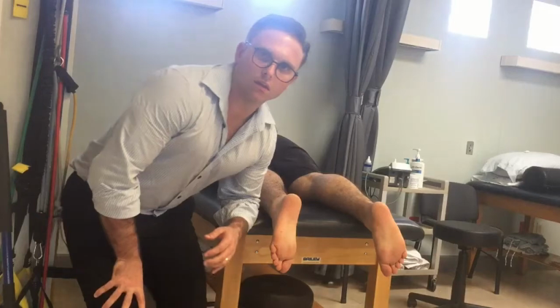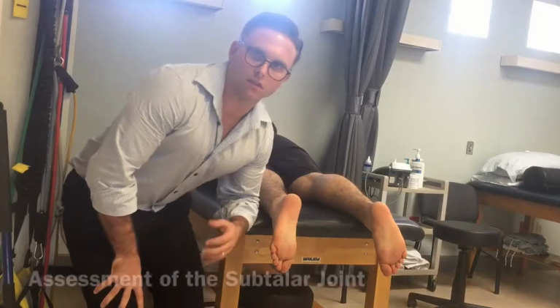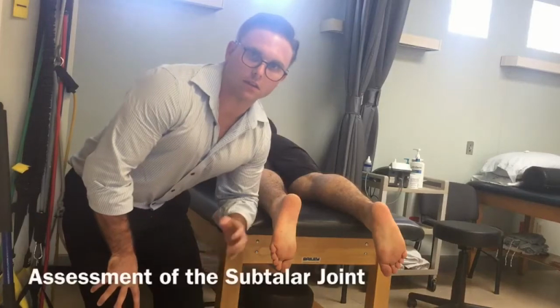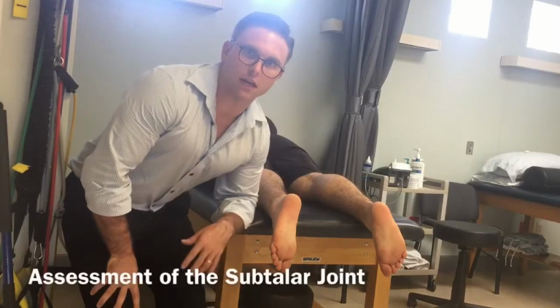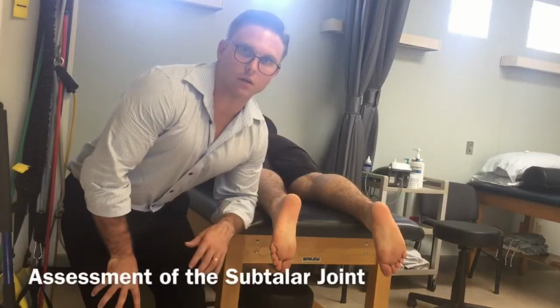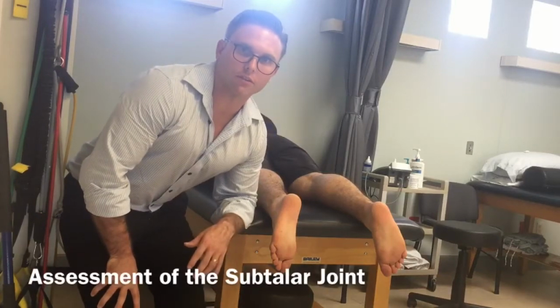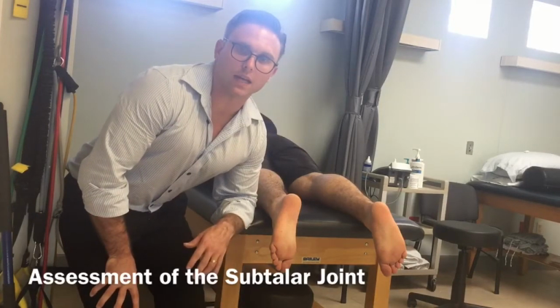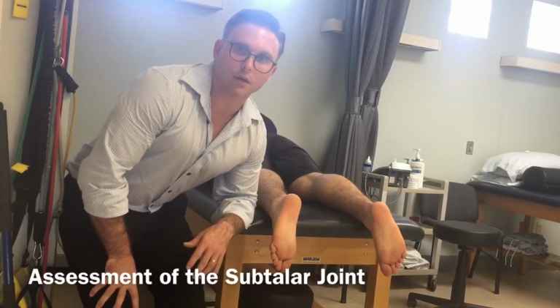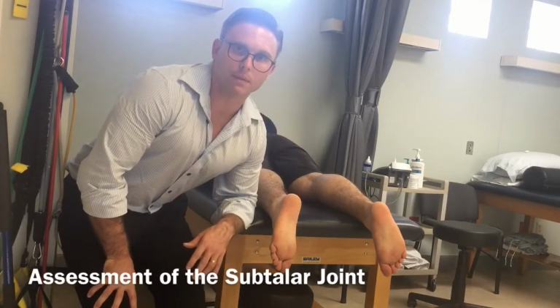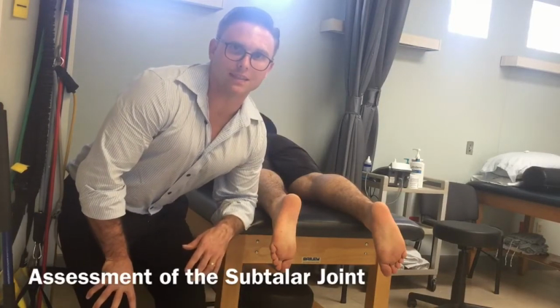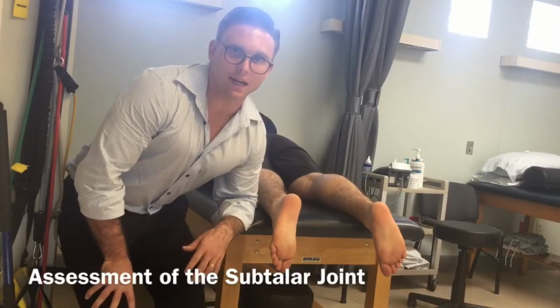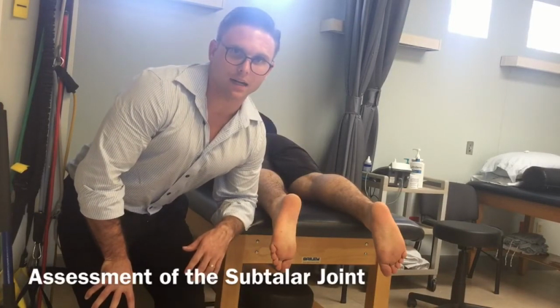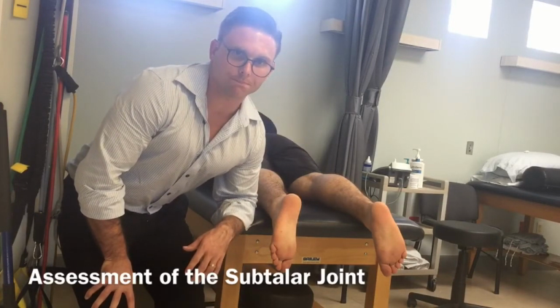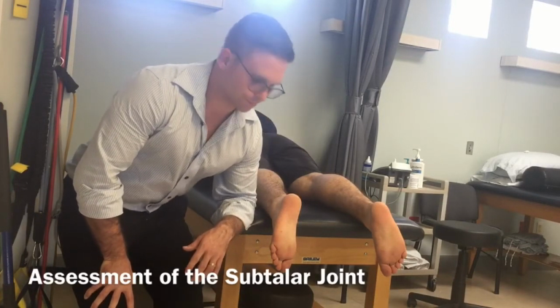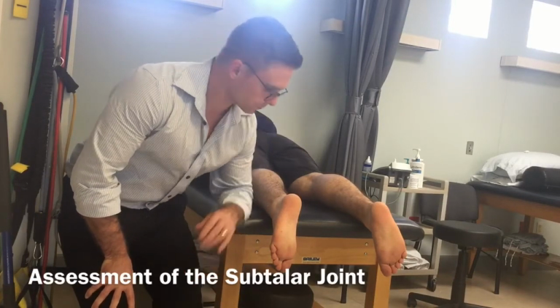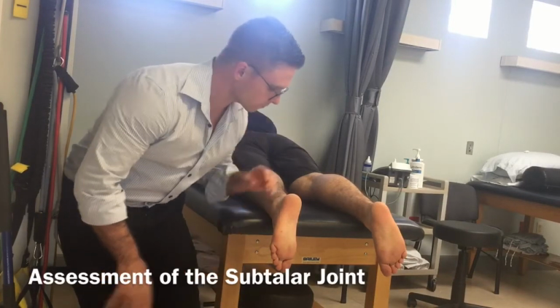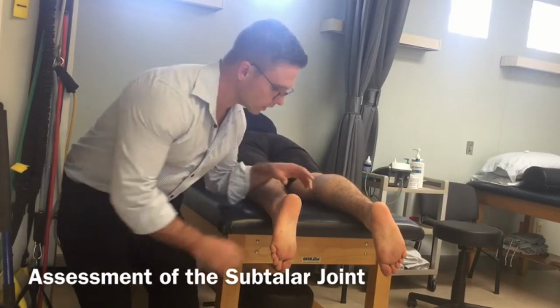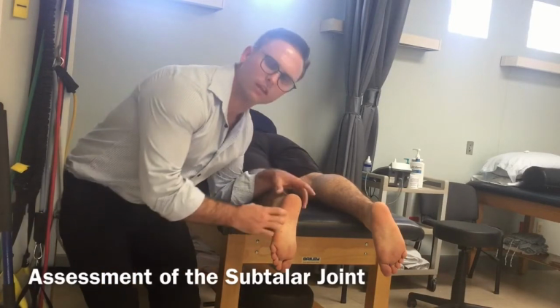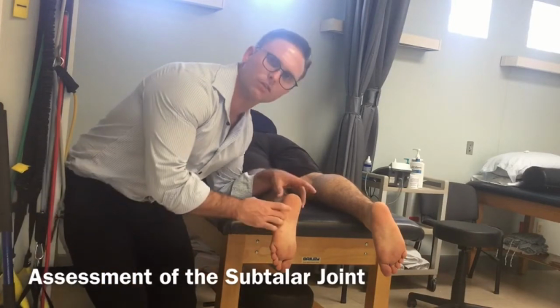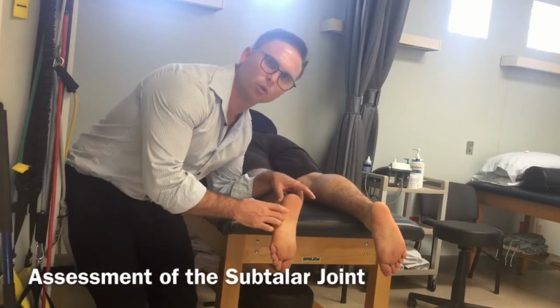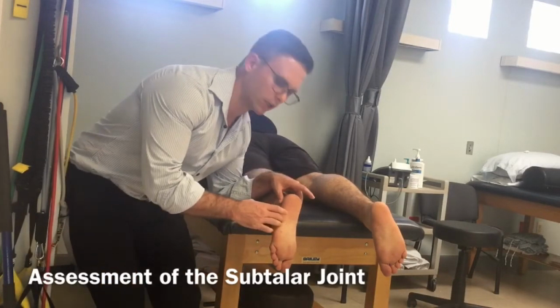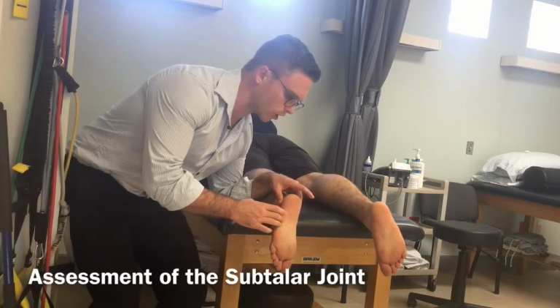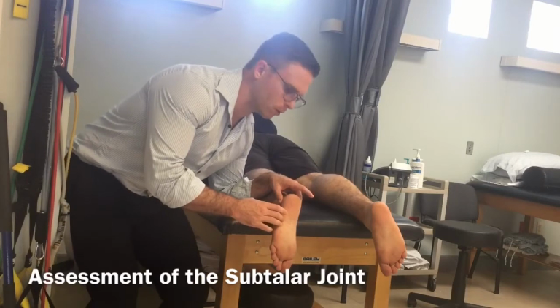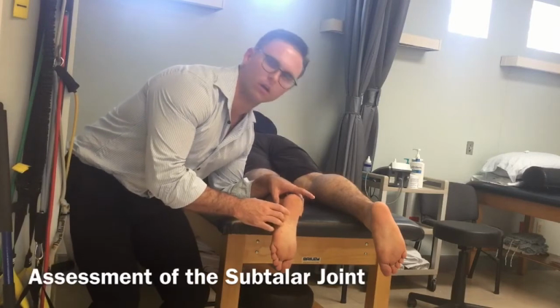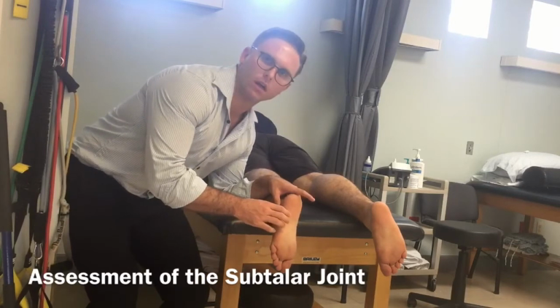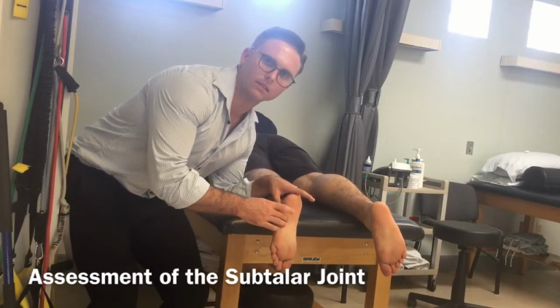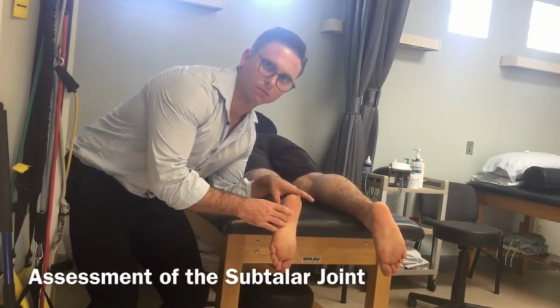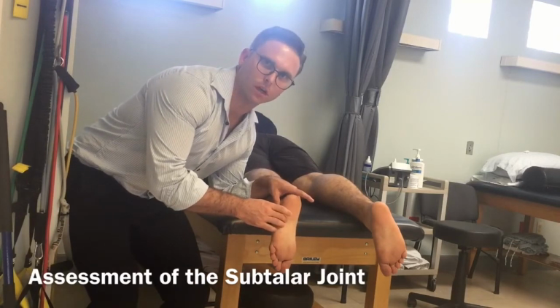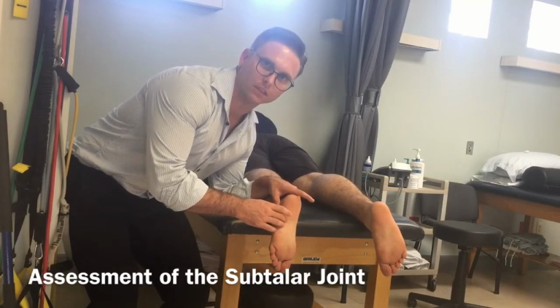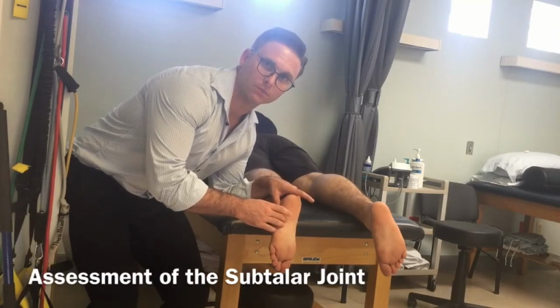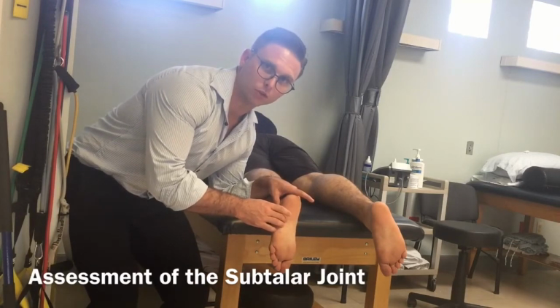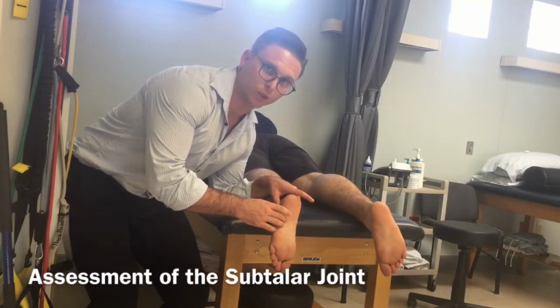This is Dr. Scott Gray from scottgraypt.com, and in this video we're going to talk about assessment of the subtalar joint.